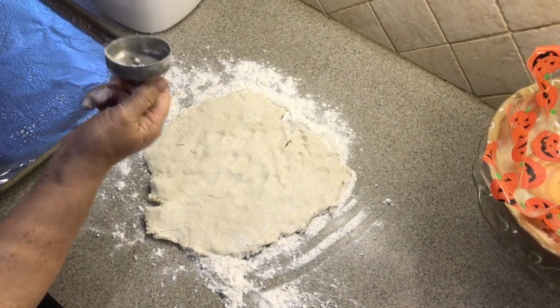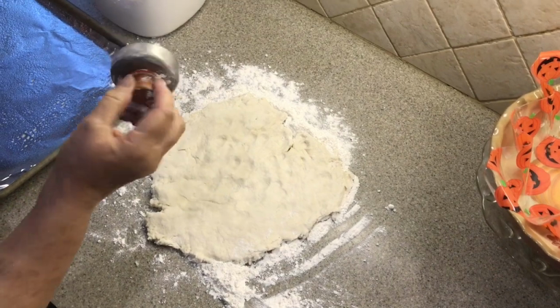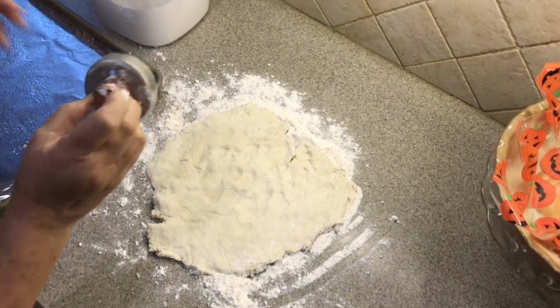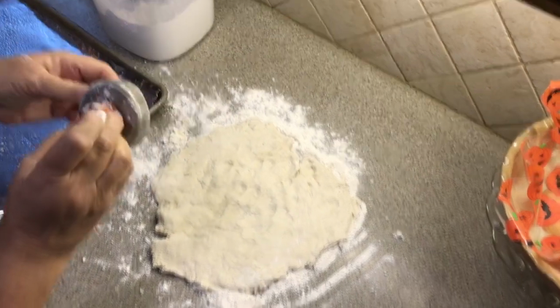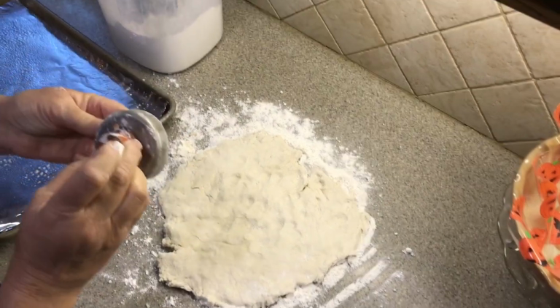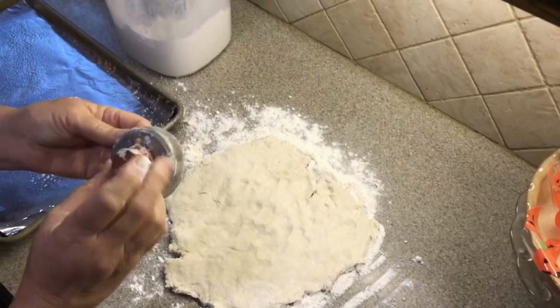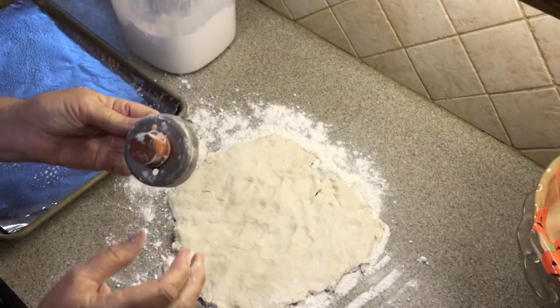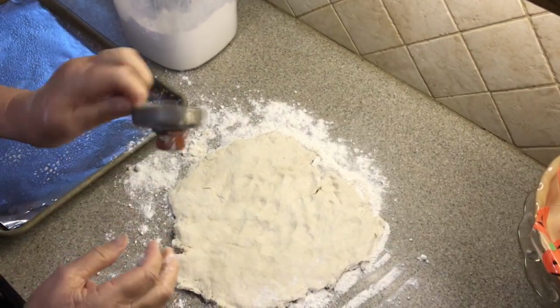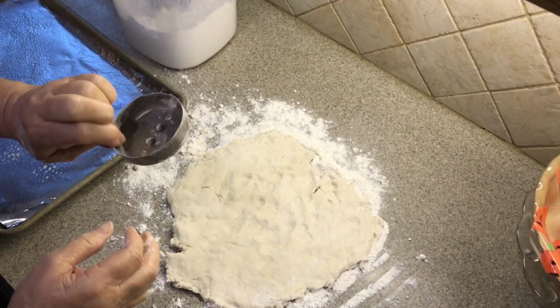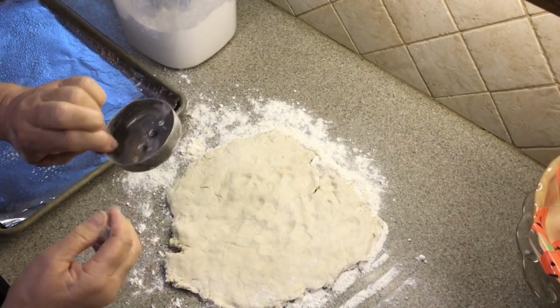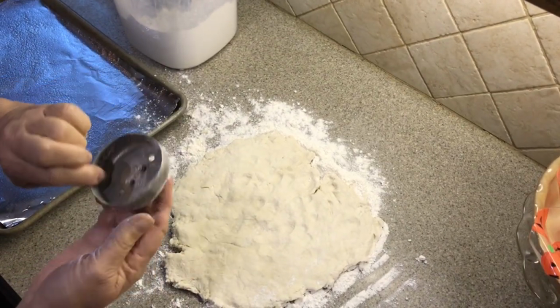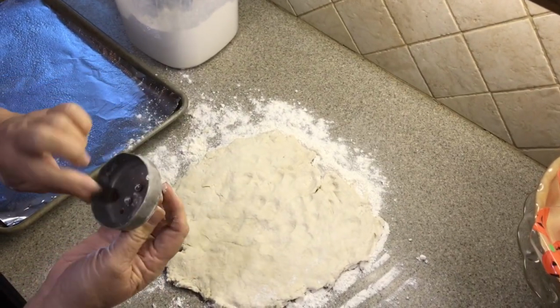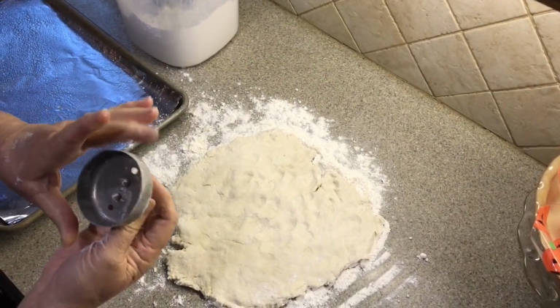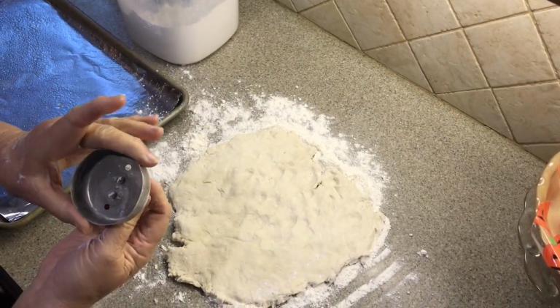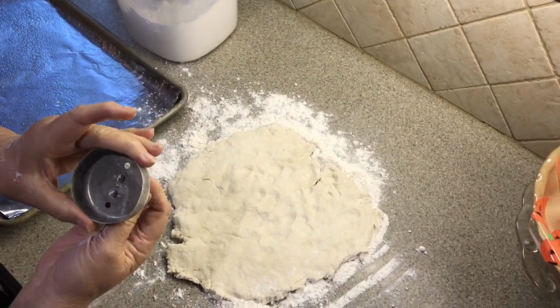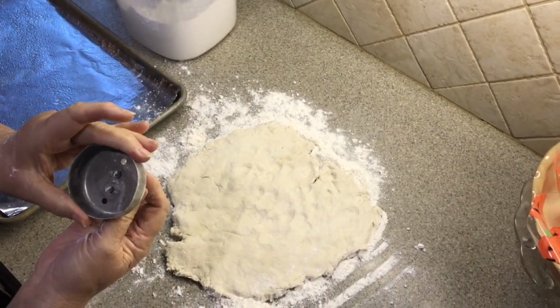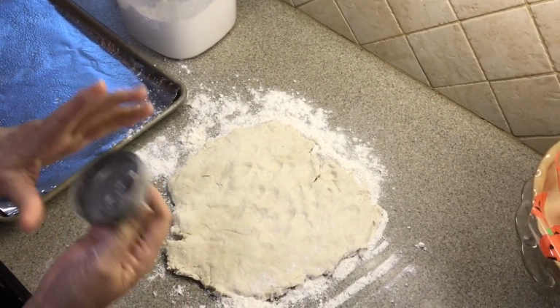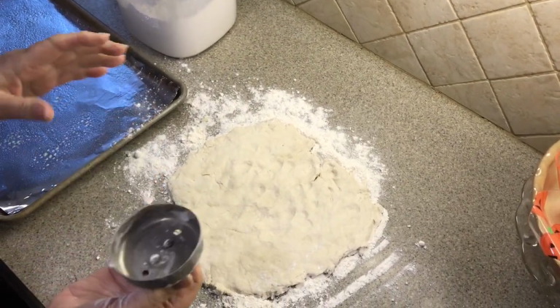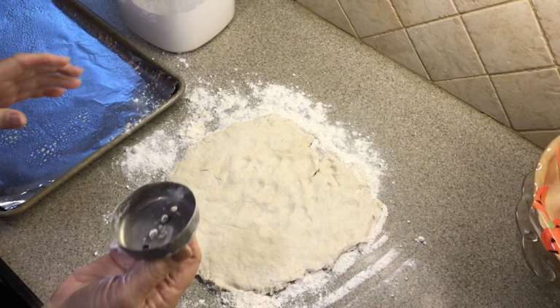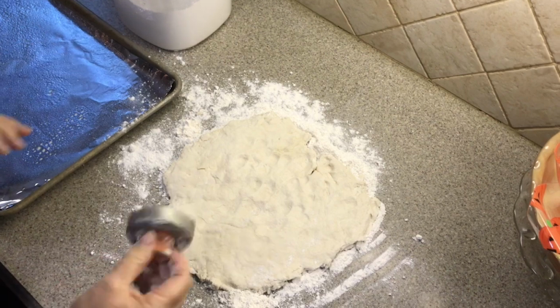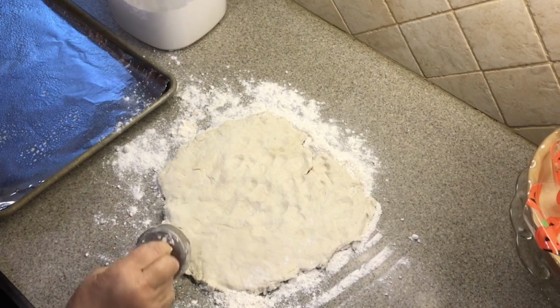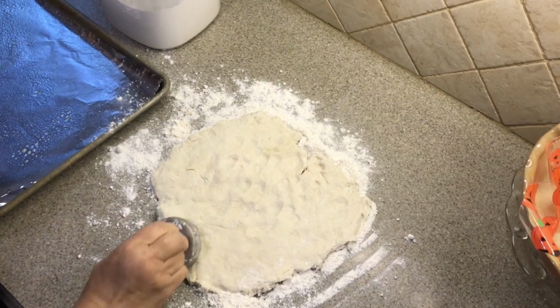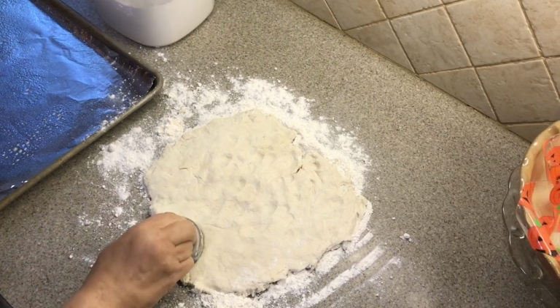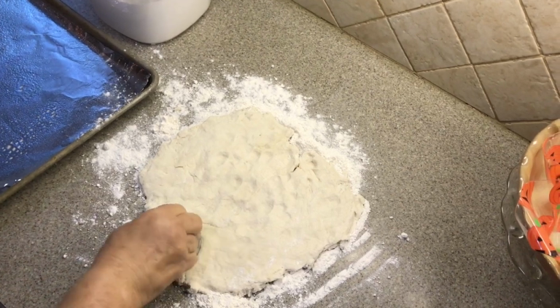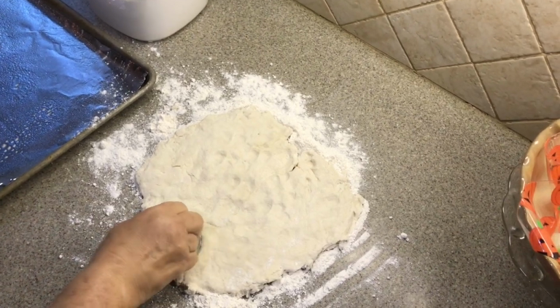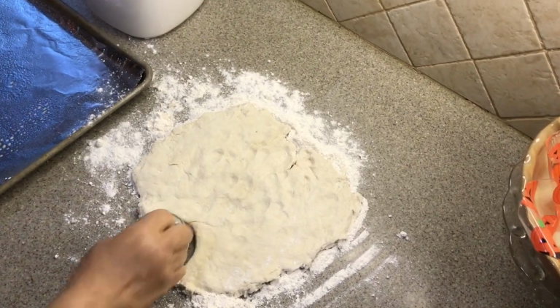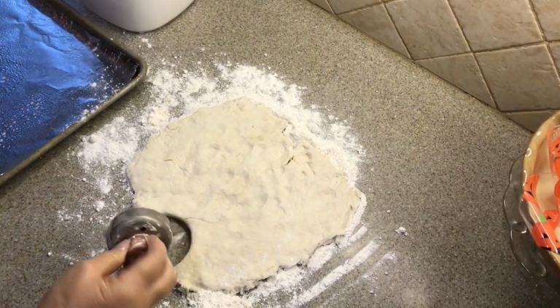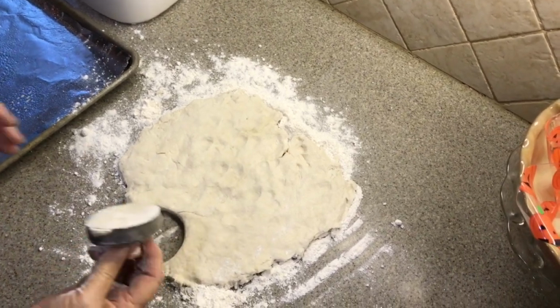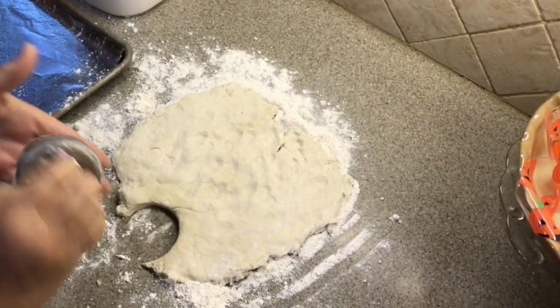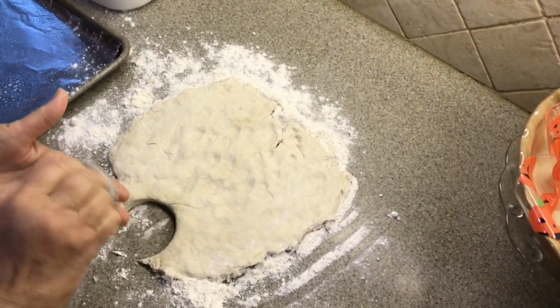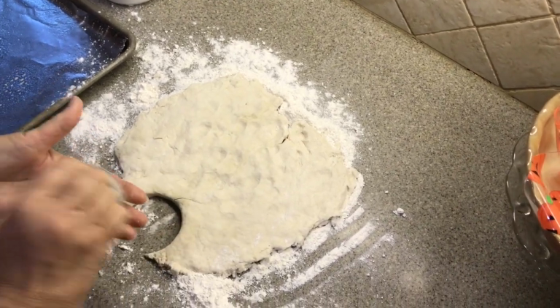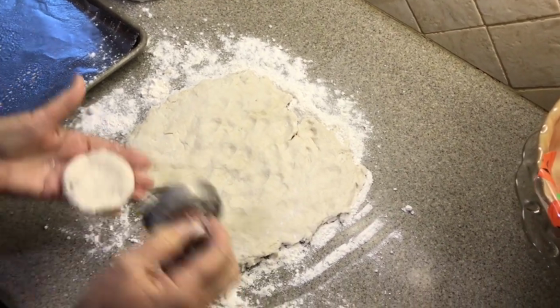I am using this old cookie cutter — or biscuit cutter. I don't know how many generations have used this, but I sure am enjoying it.